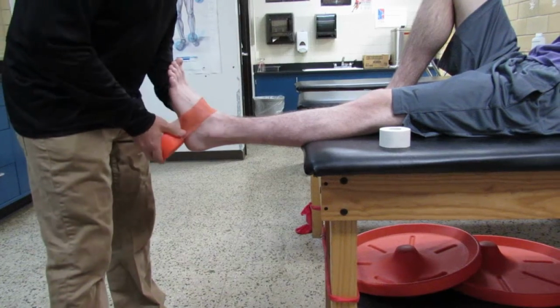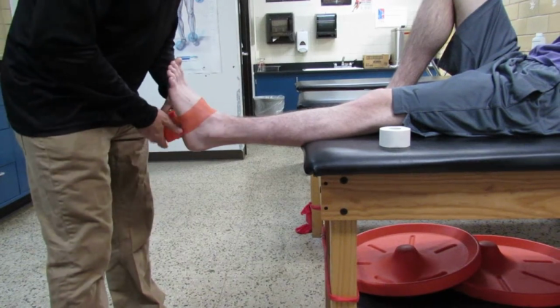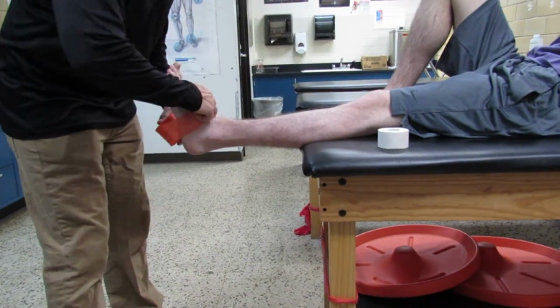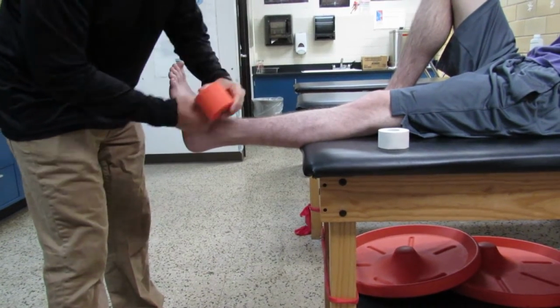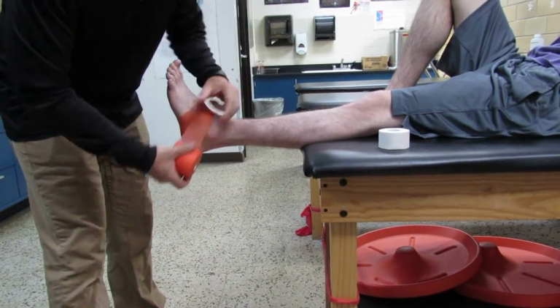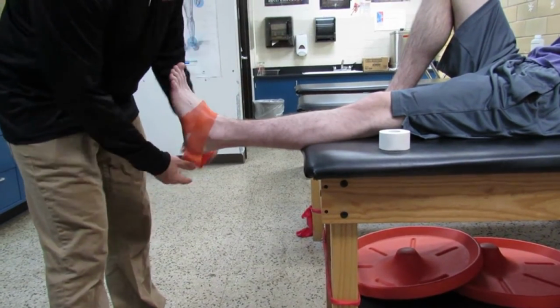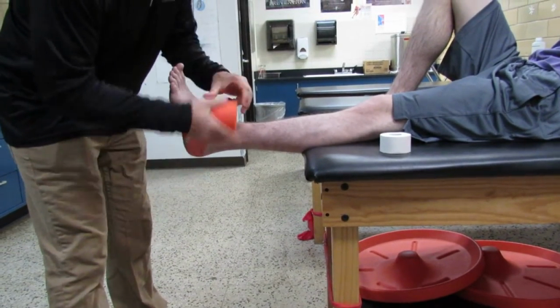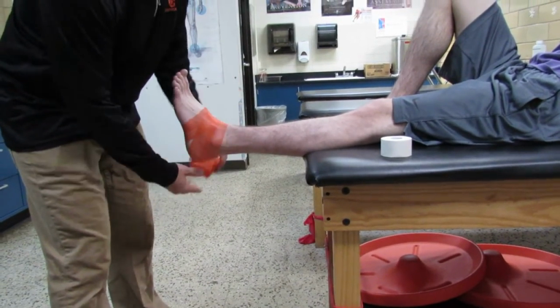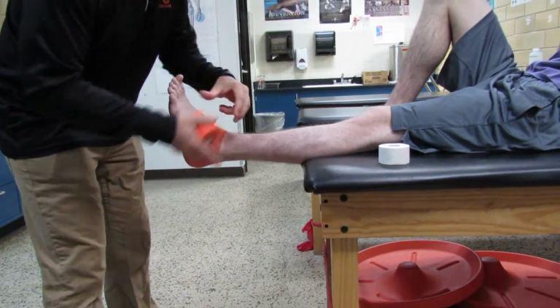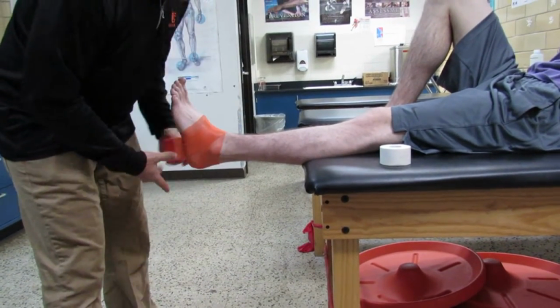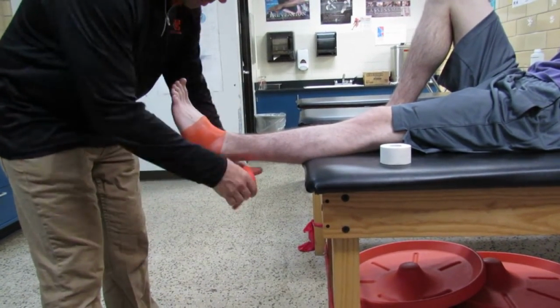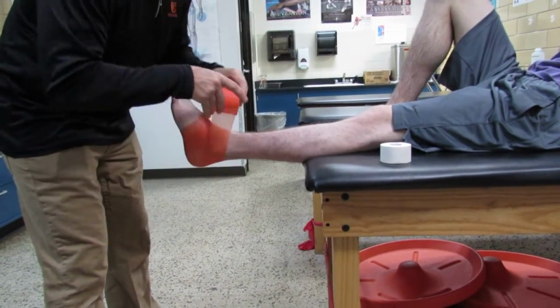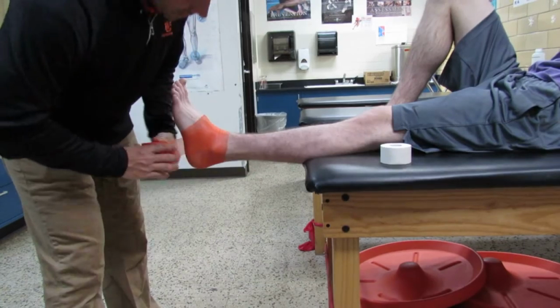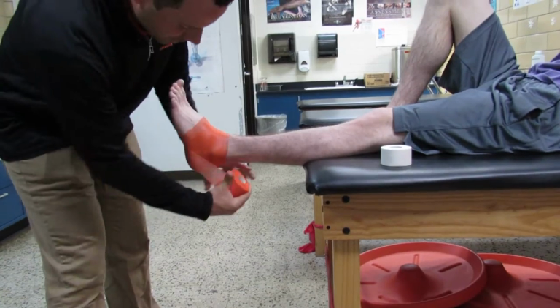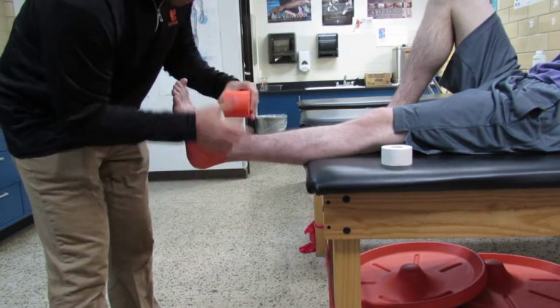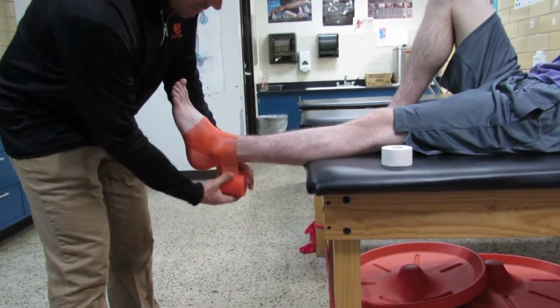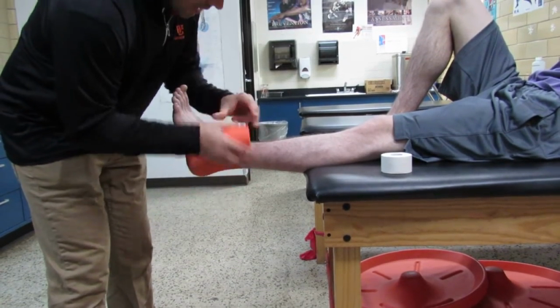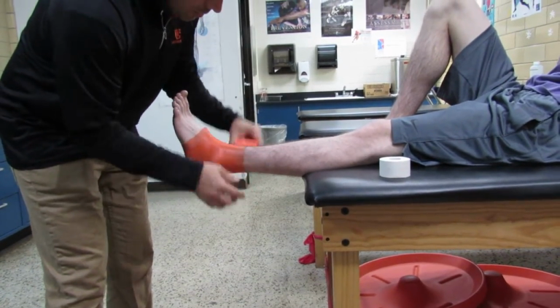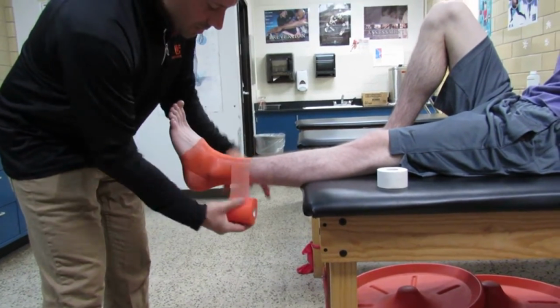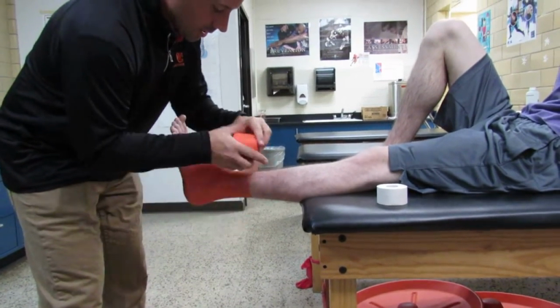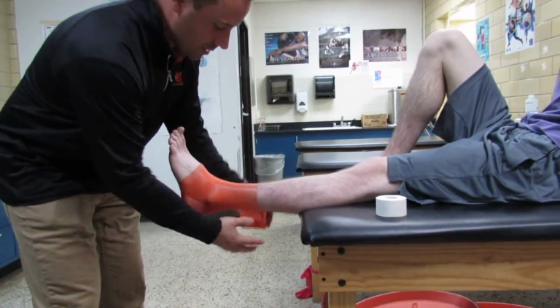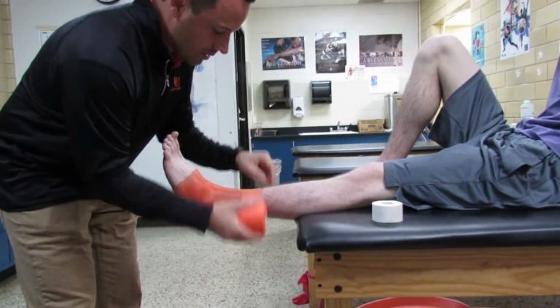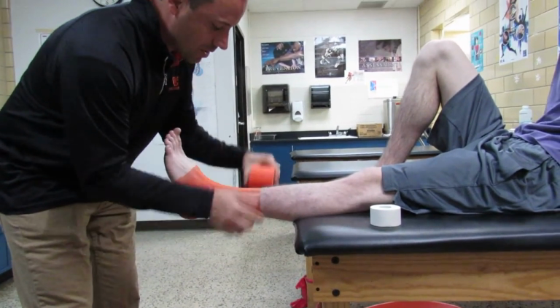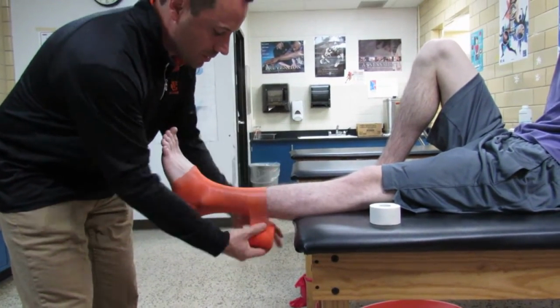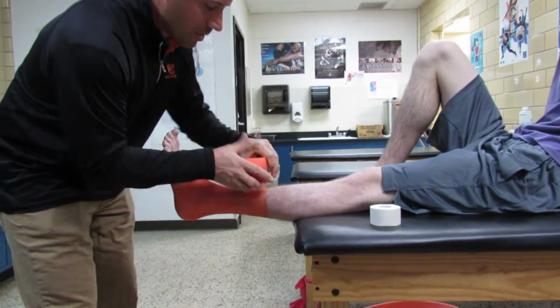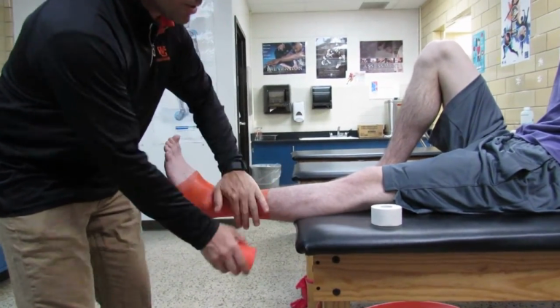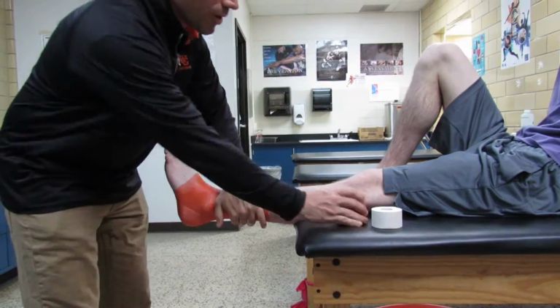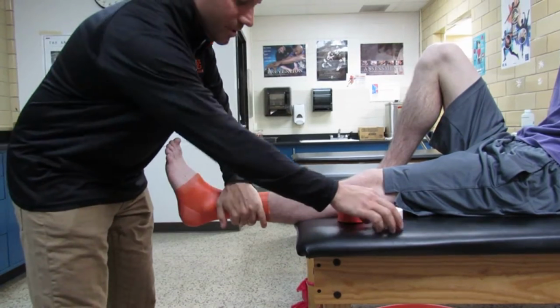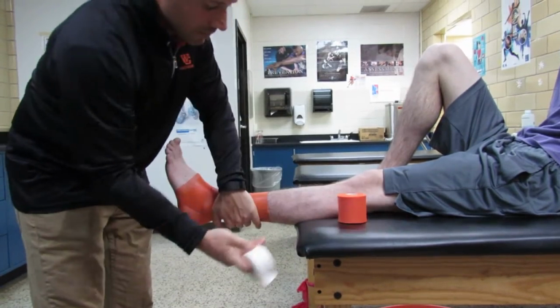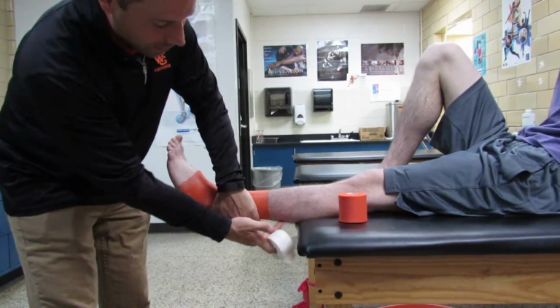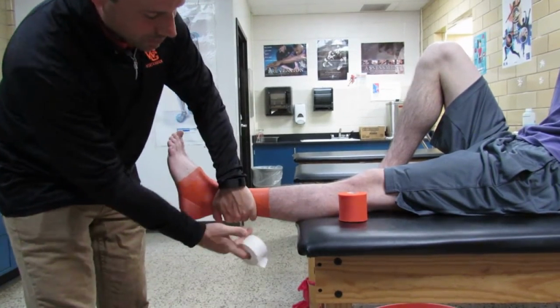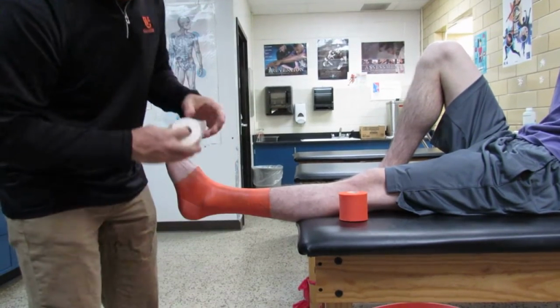Today we're taping for an inversion ankle sprain. I'm going to put pre-wrap on — it doesn't really matter how you put it on. I like to not get too many wrinkles and make sure you go all the way up to the belly of the calf, which you can see here.